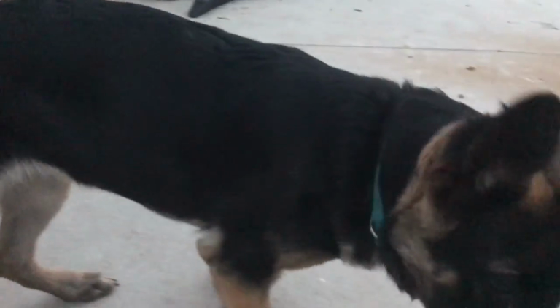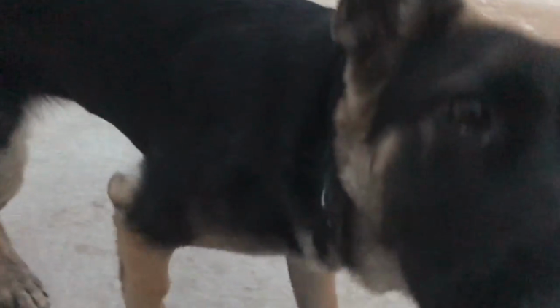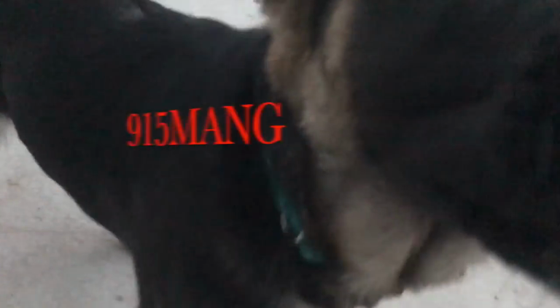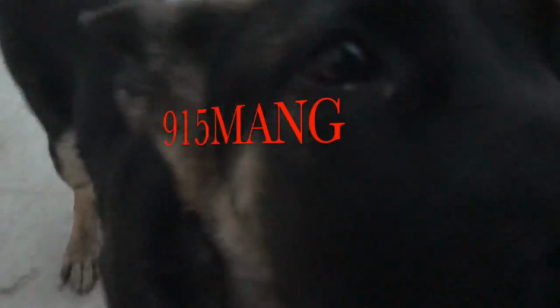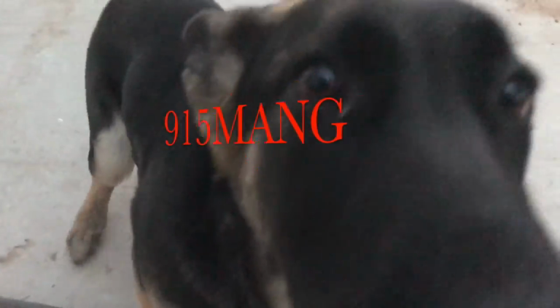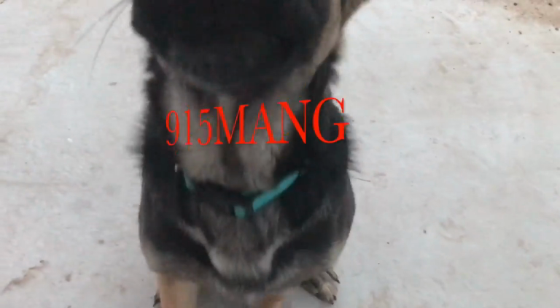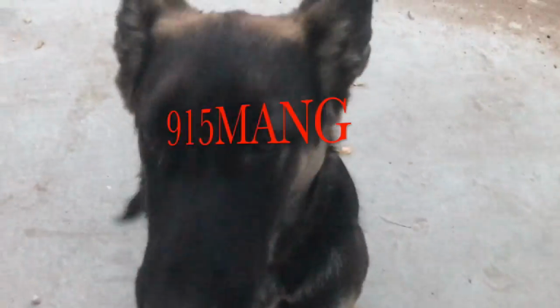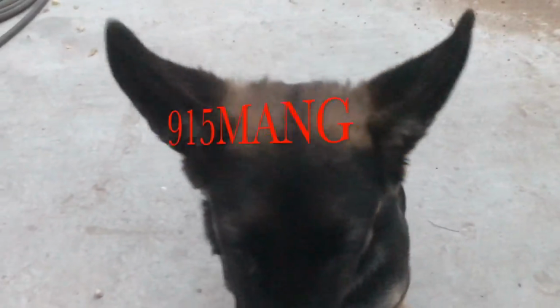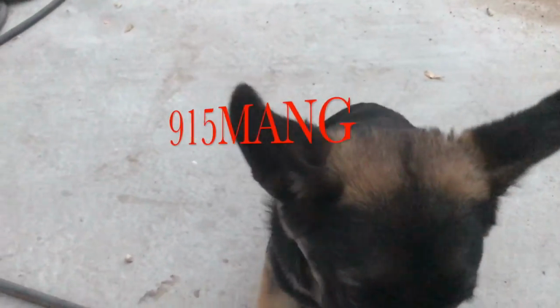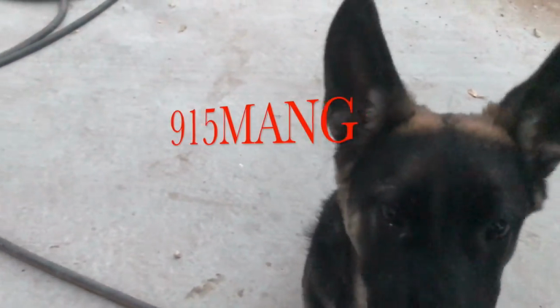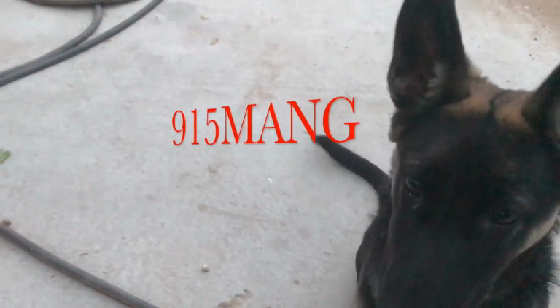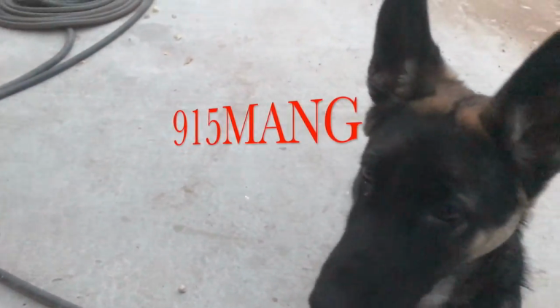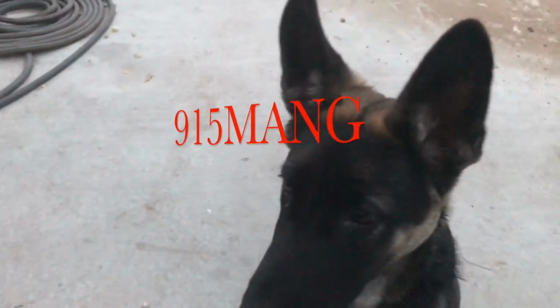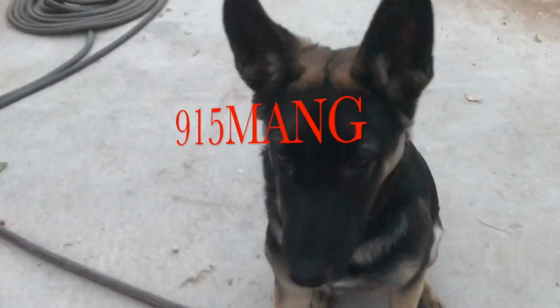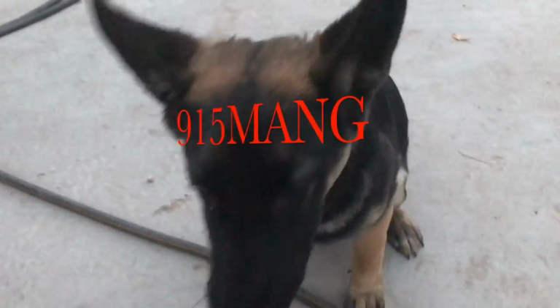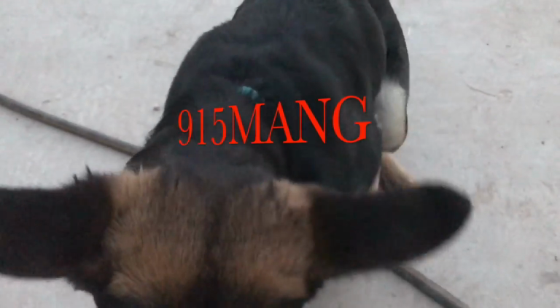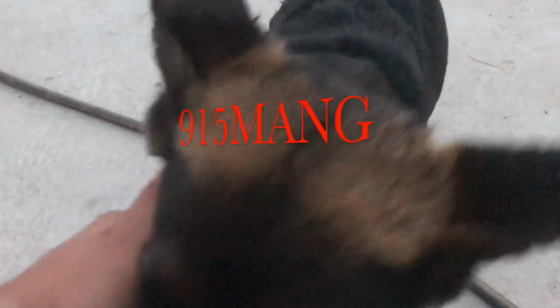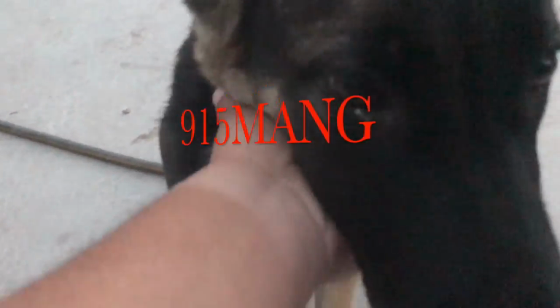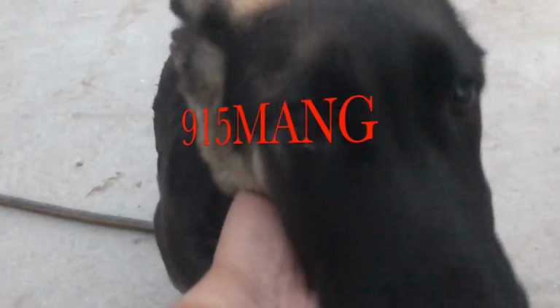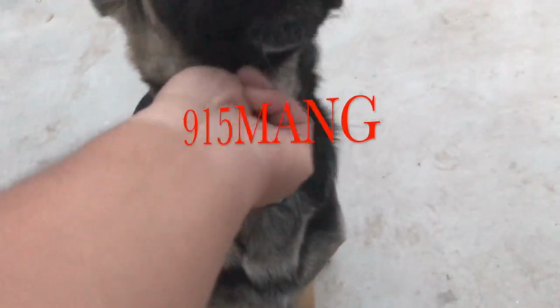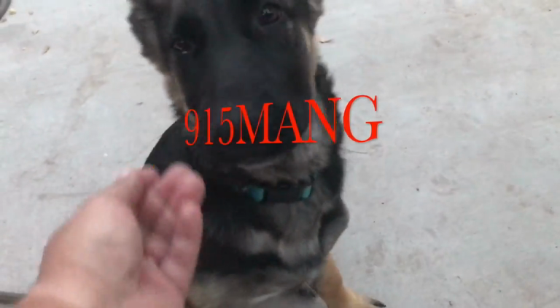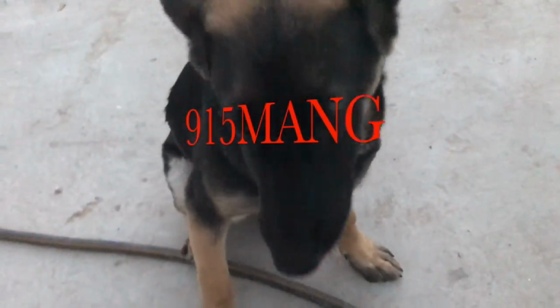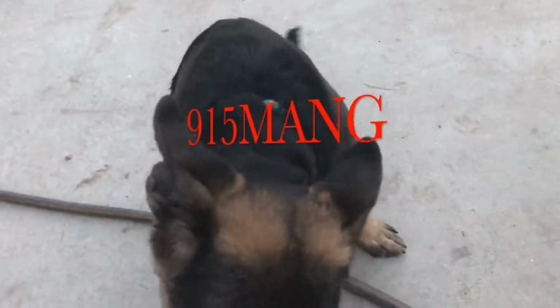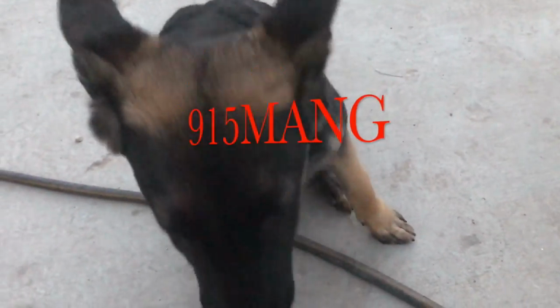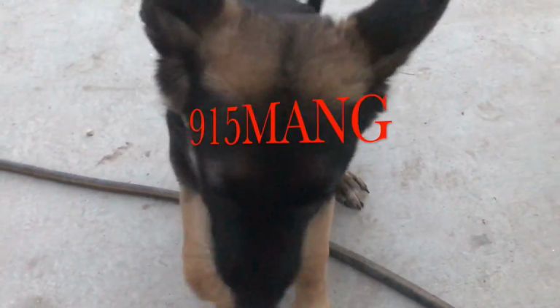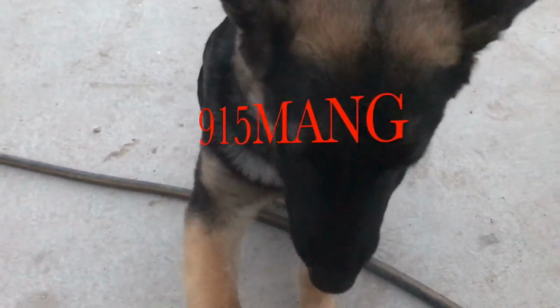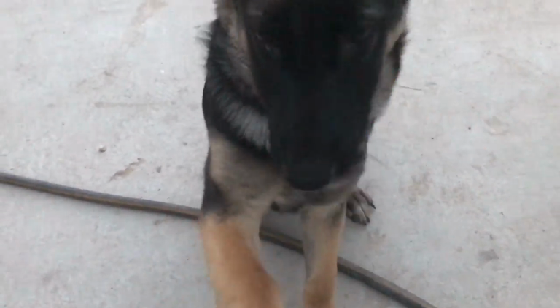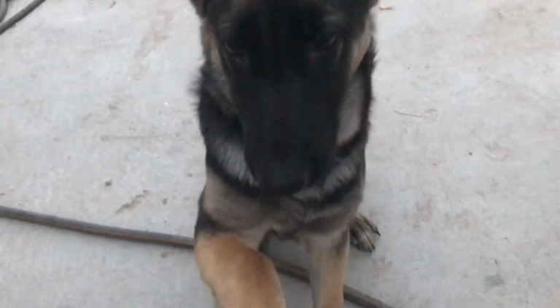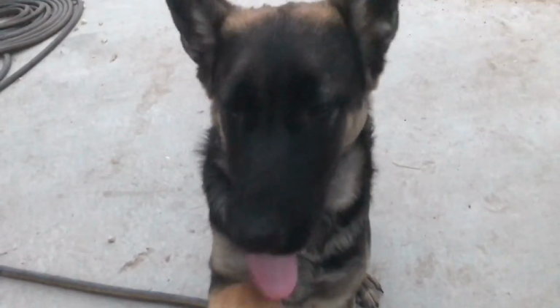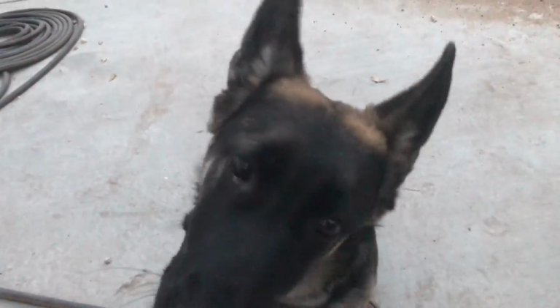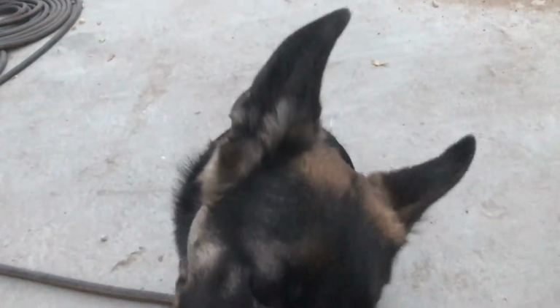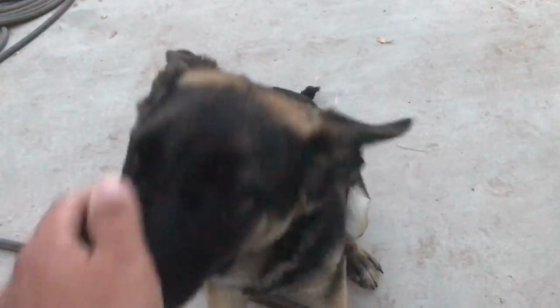Hey, what's up guys? 915mang here doing a video today. I'm gonna show you the 180 tank — I want to show you an update of the algae turf scrubber, and that thing is putting in work. Here's a little update of my German Shepherd.